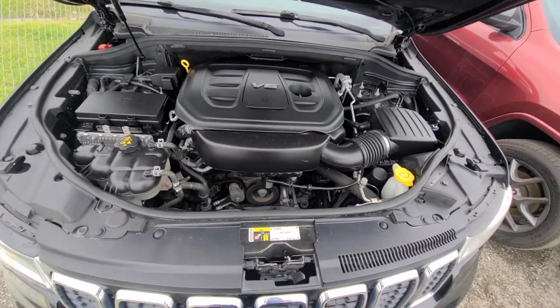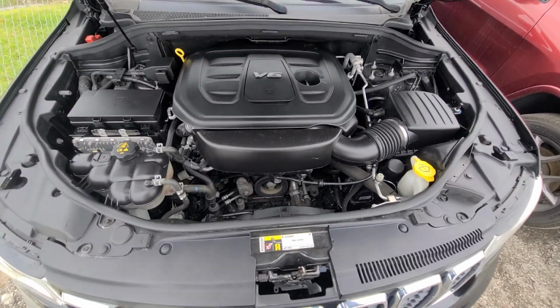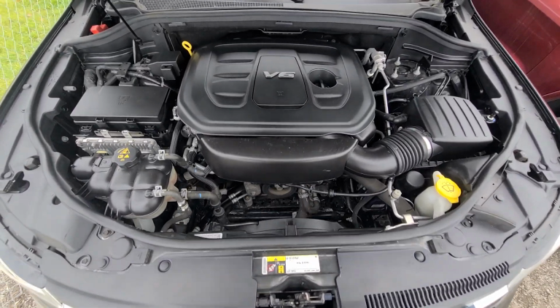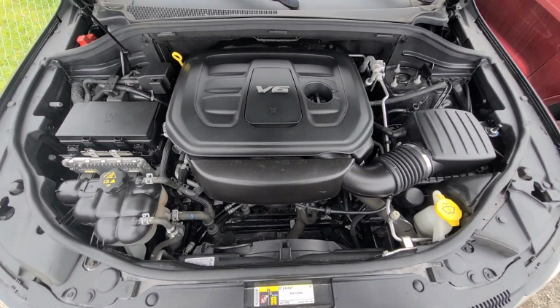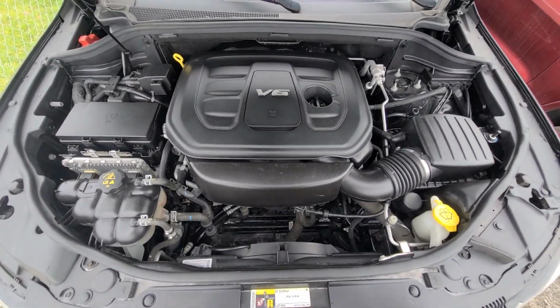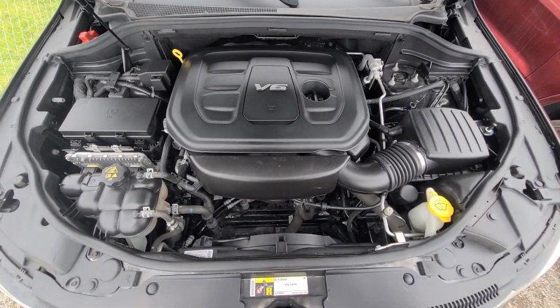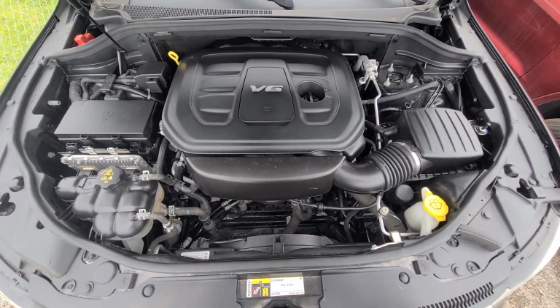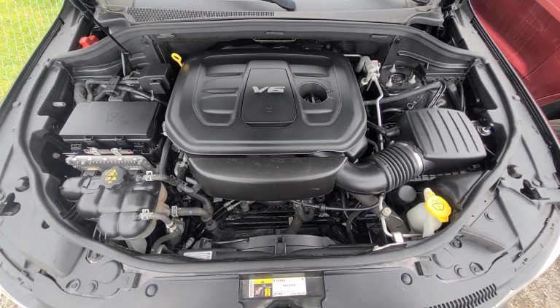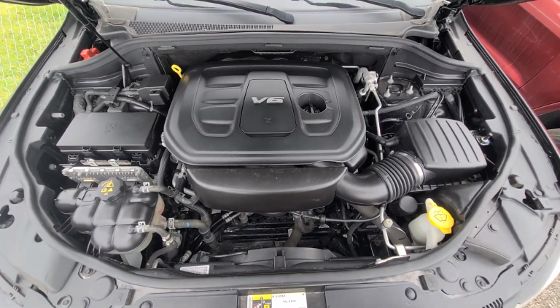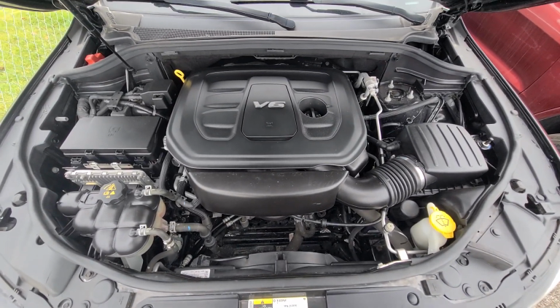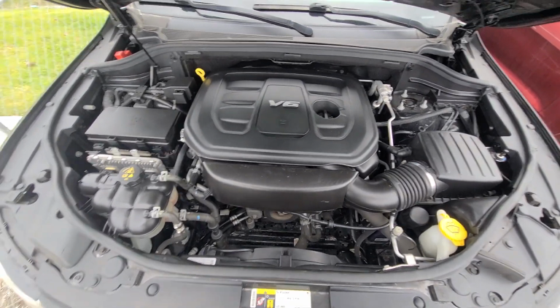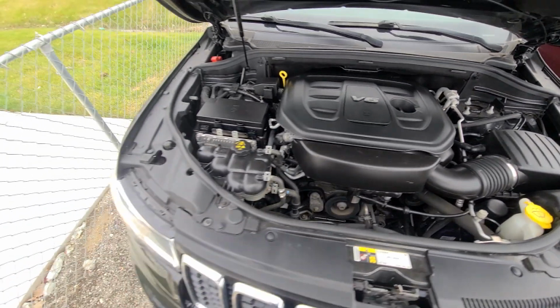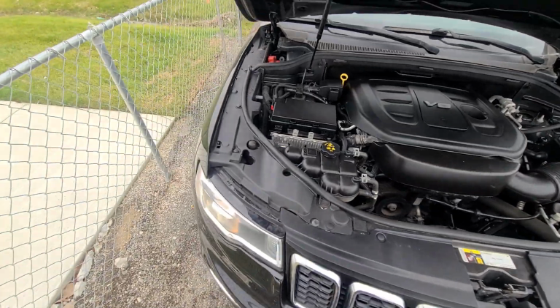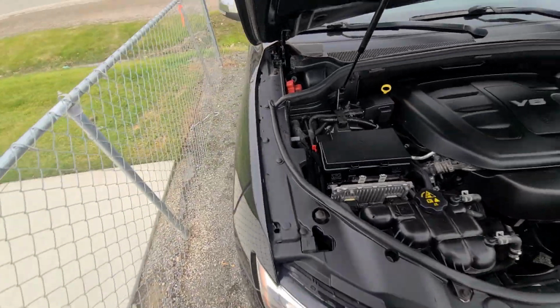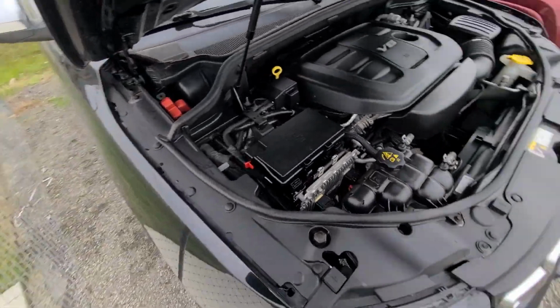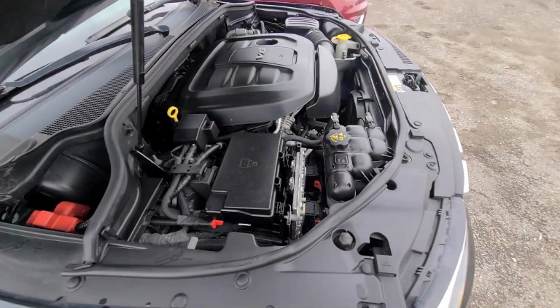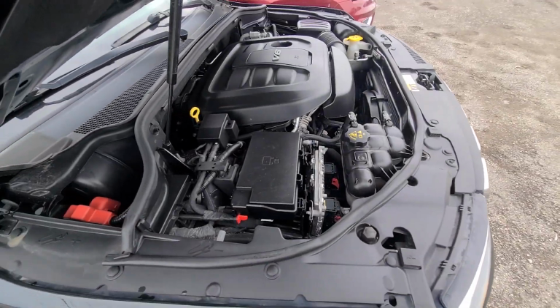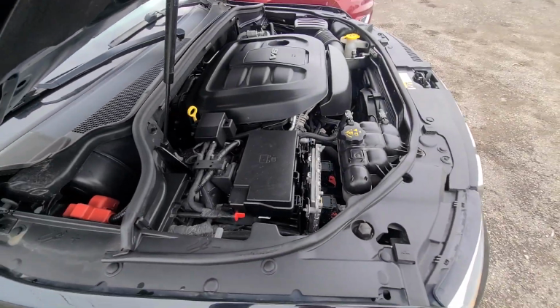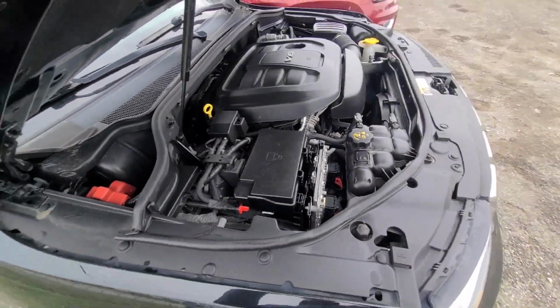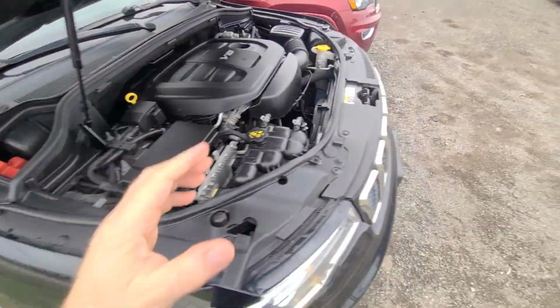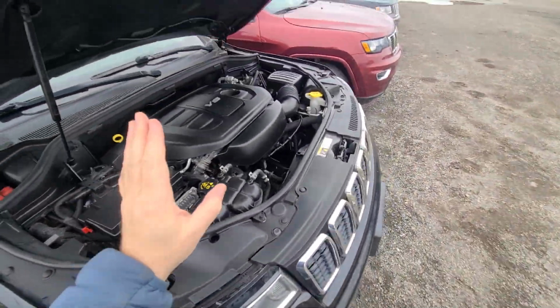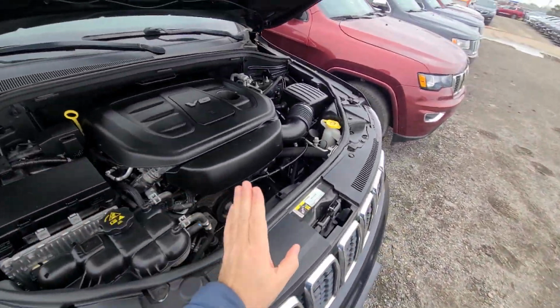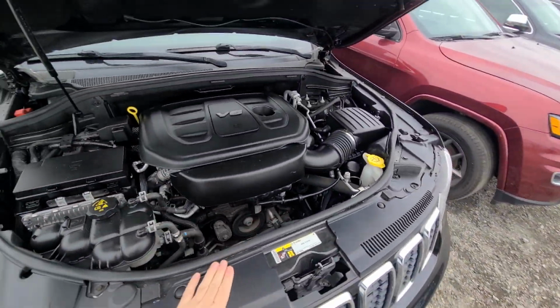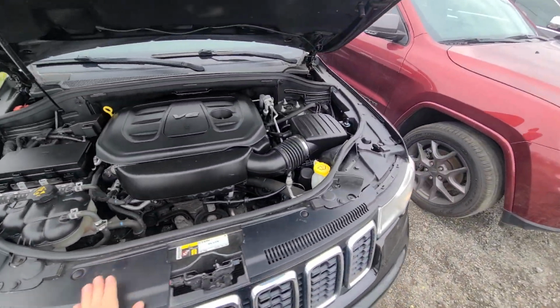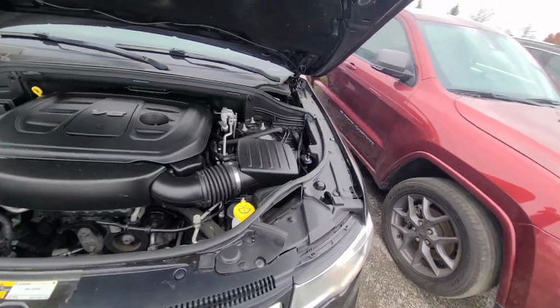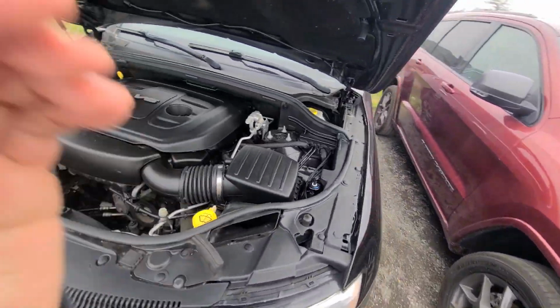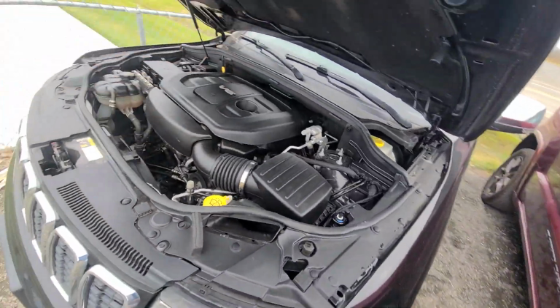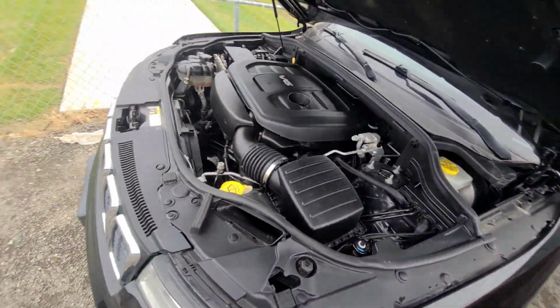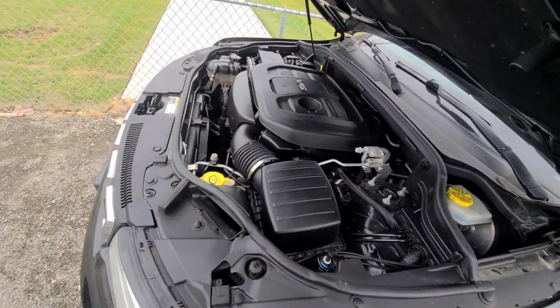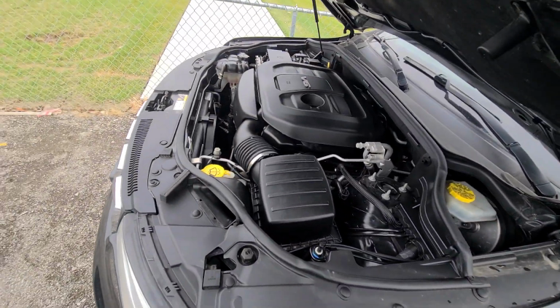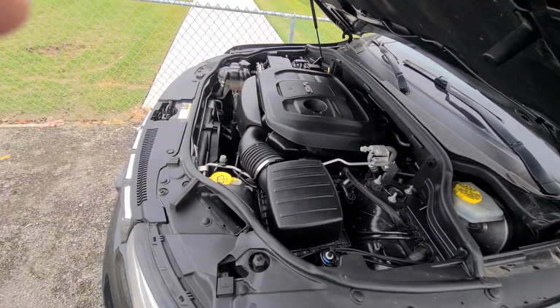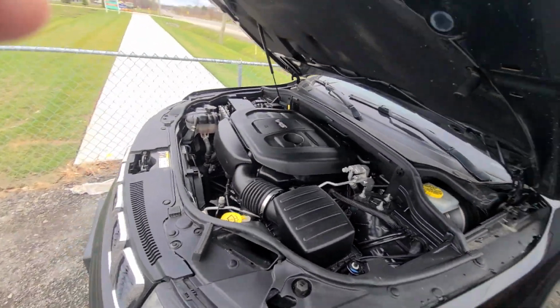One year, 18,000-mile engine, transmission, and 4x4 warranty is included, serviceable anywhere in the U.S. at any licensed repair facility. Everything is up to date on the maintenance — oil, battery.